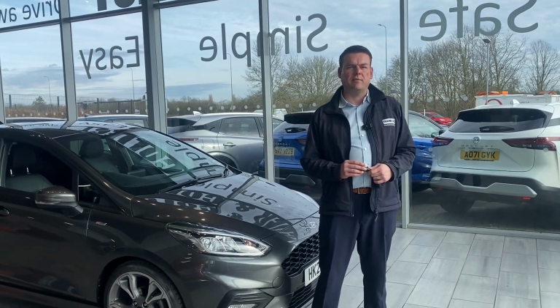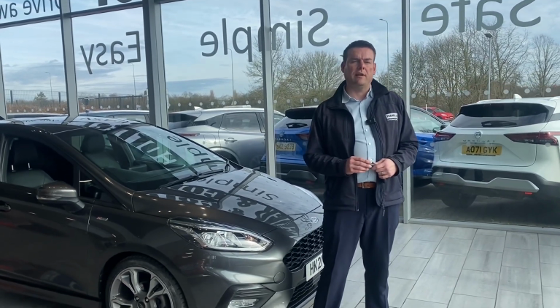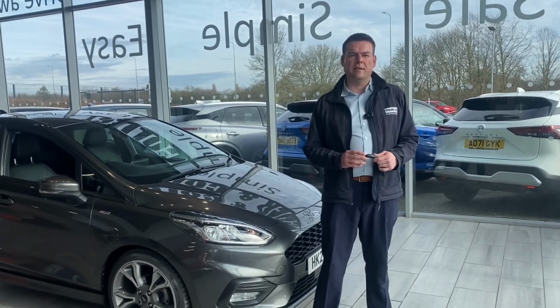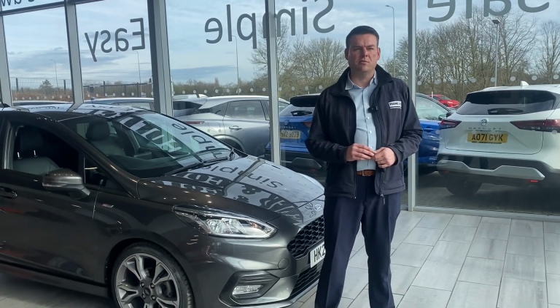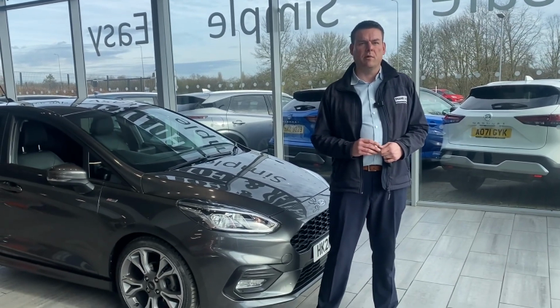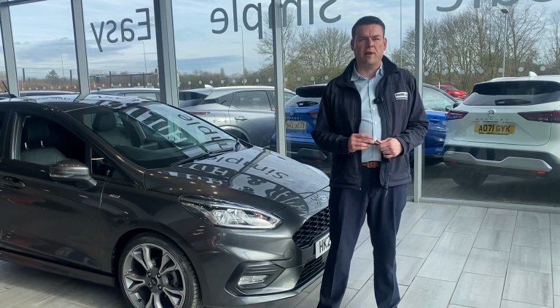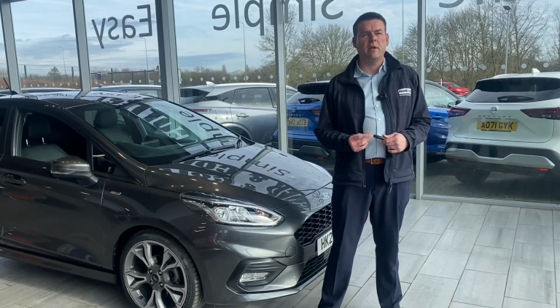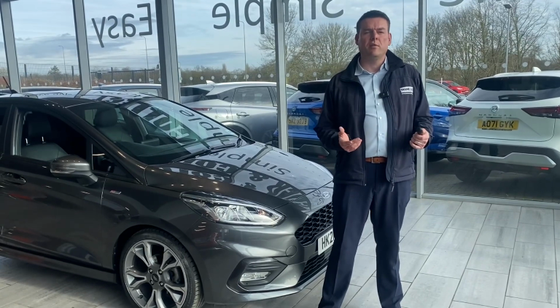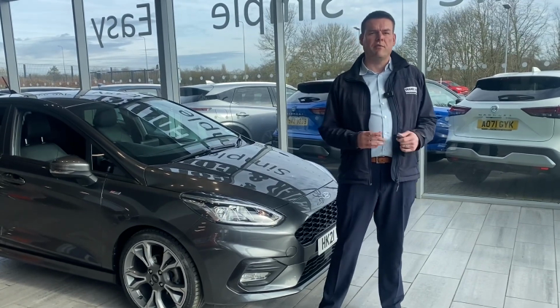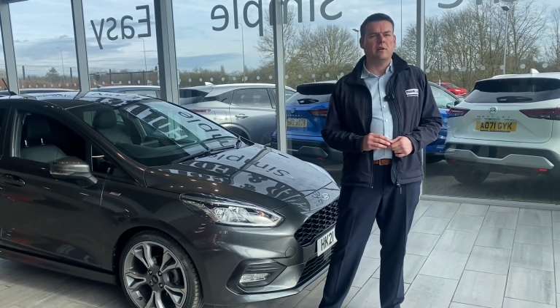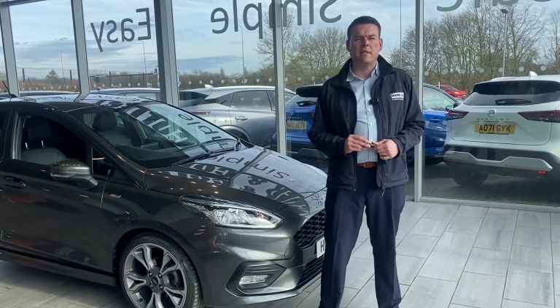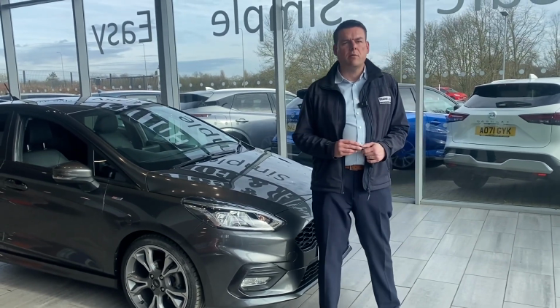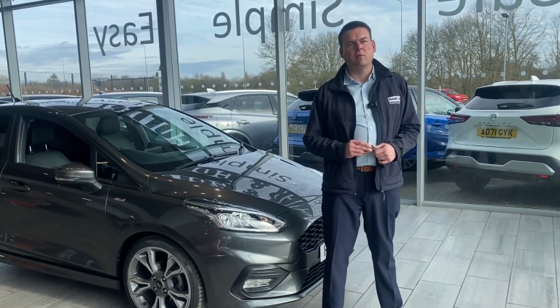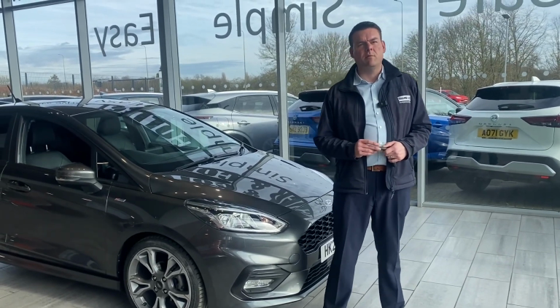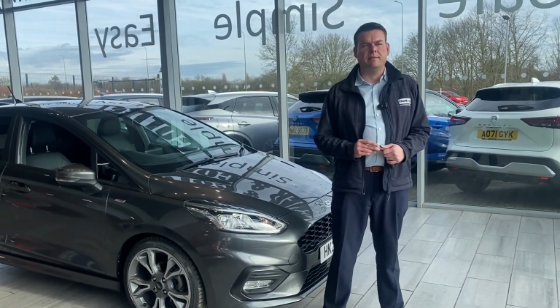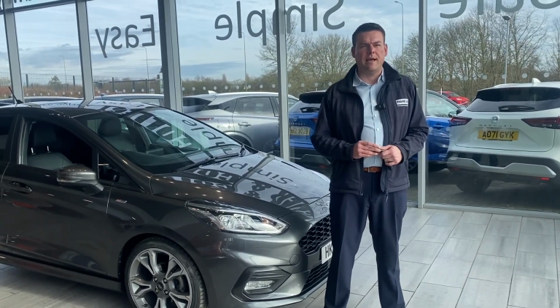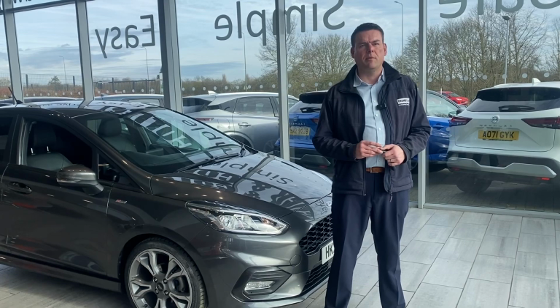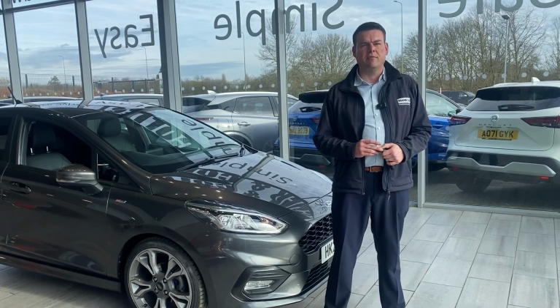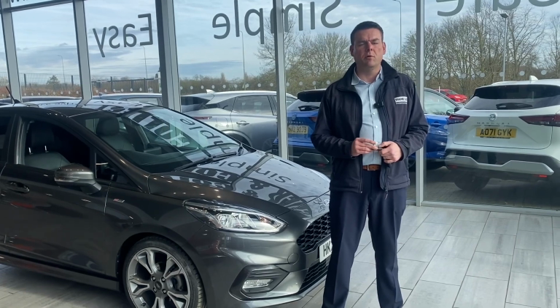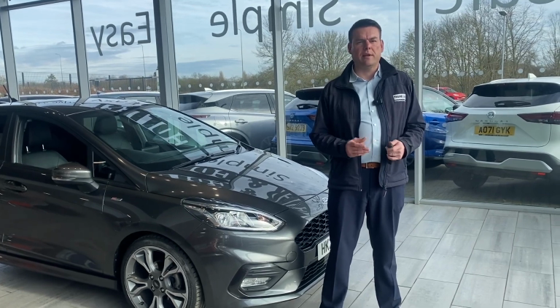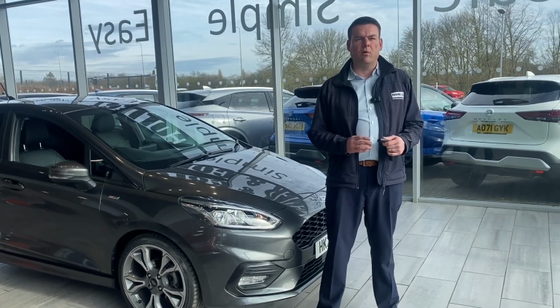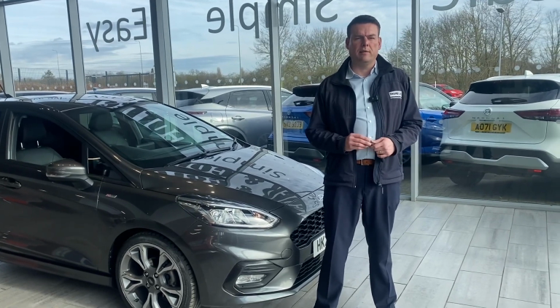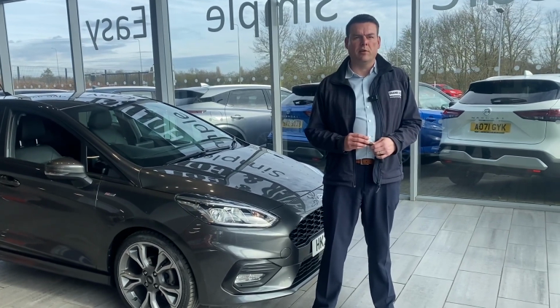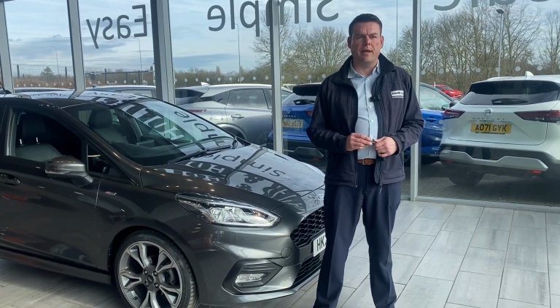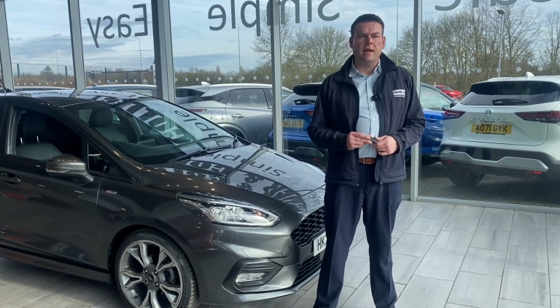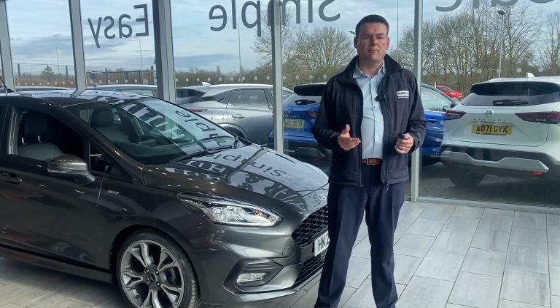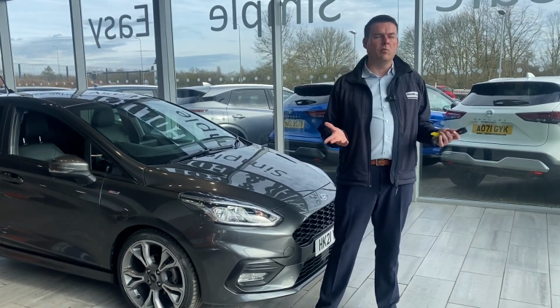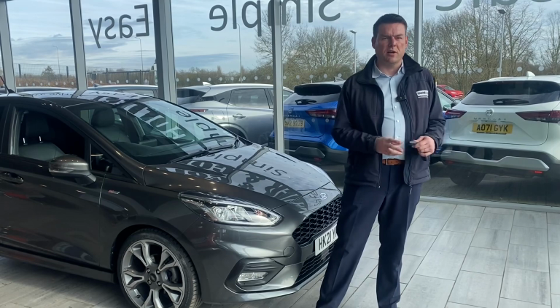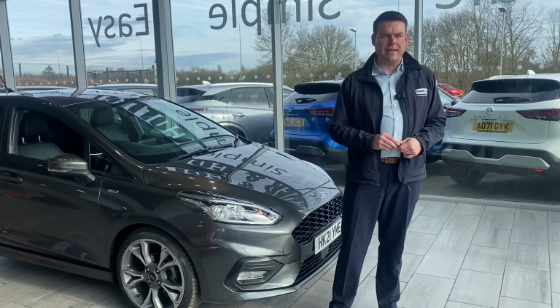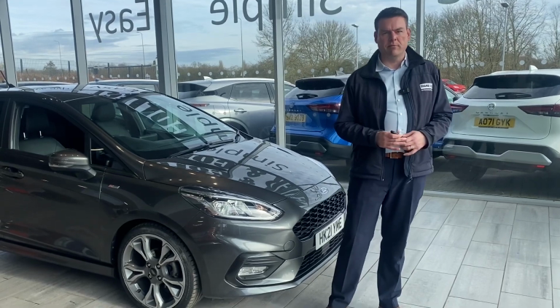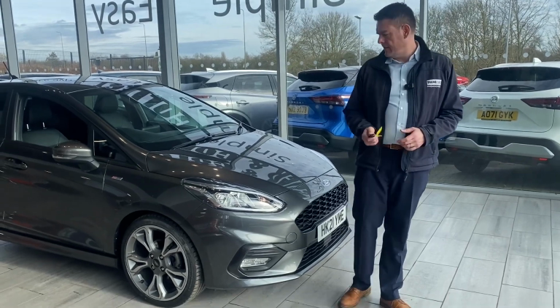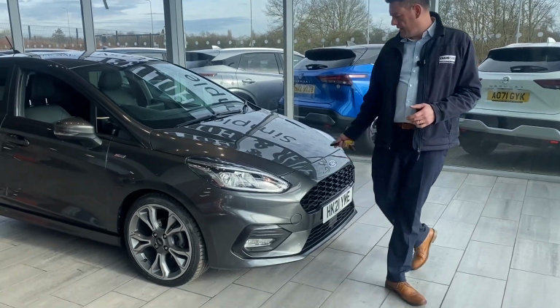If you live outside that radius, do get in touch — I'm sure we can work something out. If you're looking for funding, look no further. We're a Black Horse dealer with both PCP and hire purchase available, and we can have that all in place before you come in. Best of all, we don't charge any admin fees.